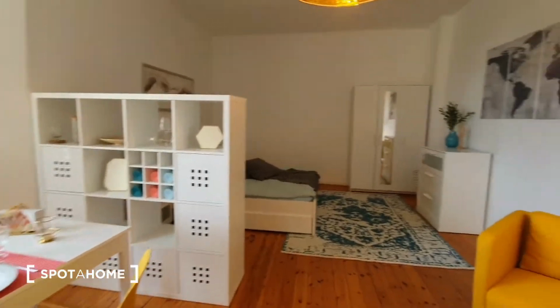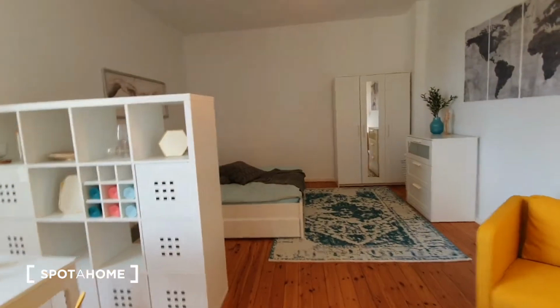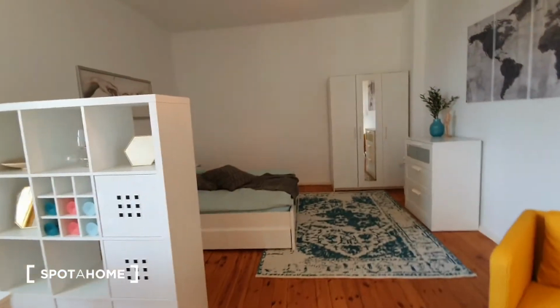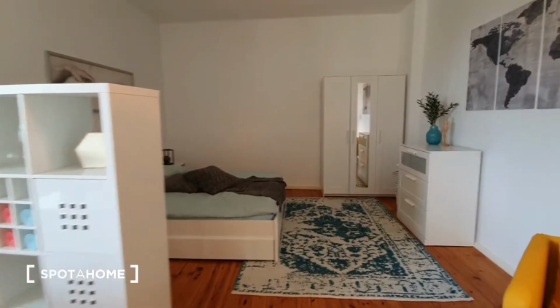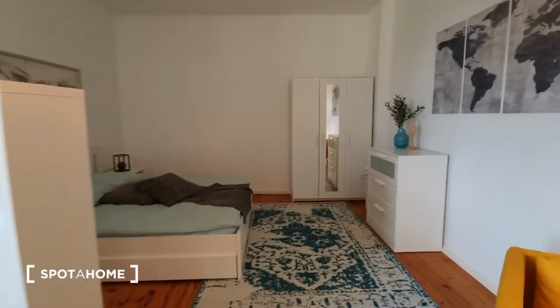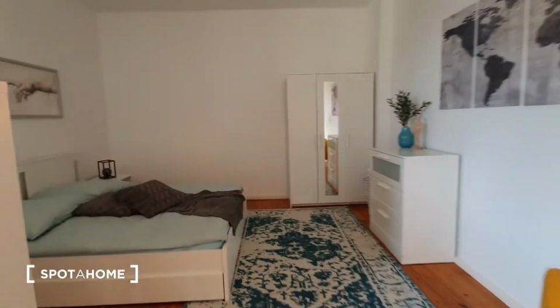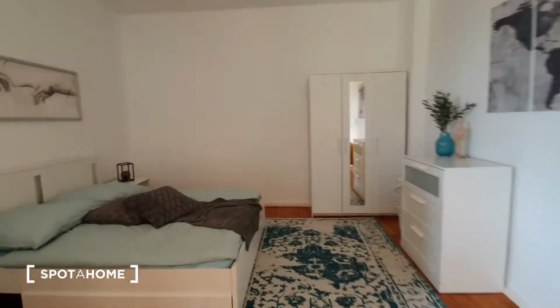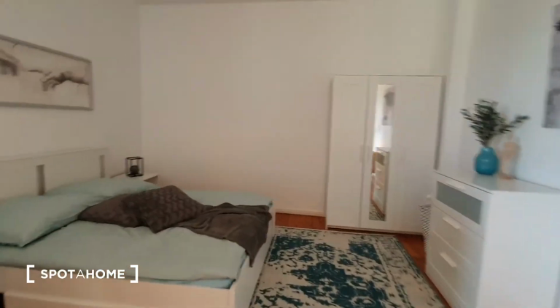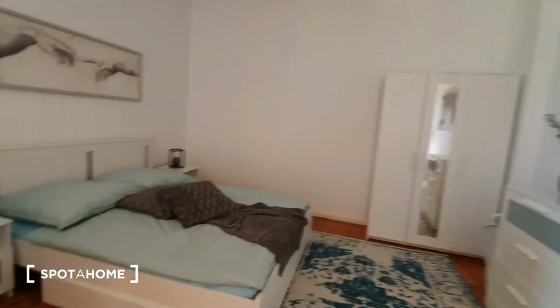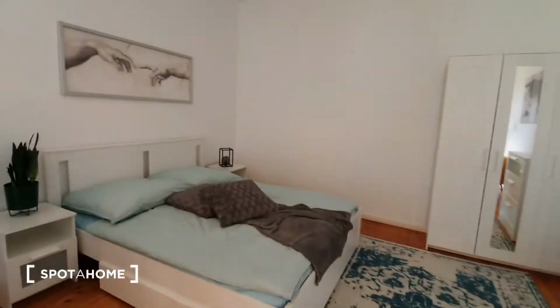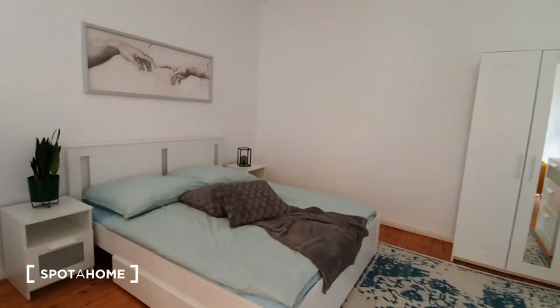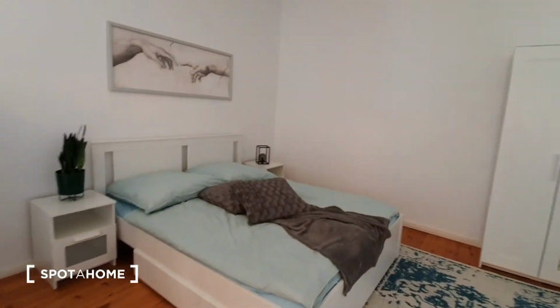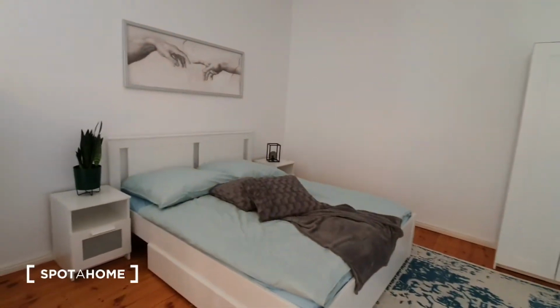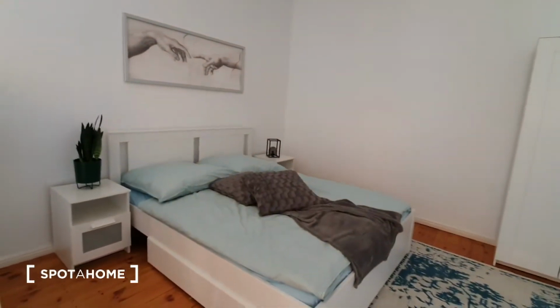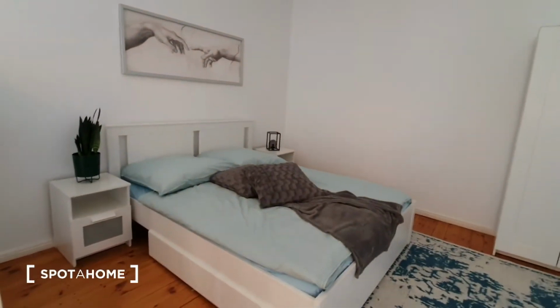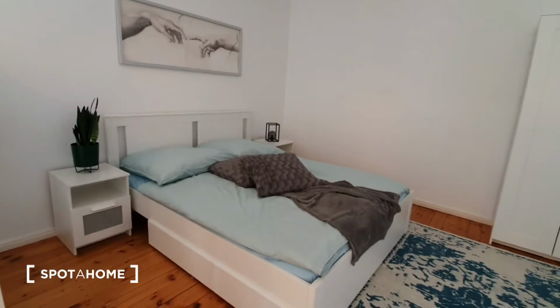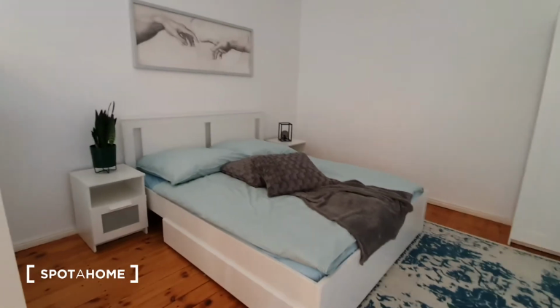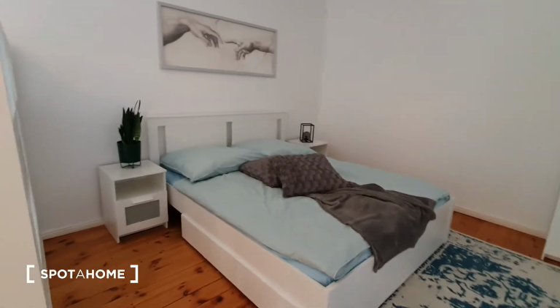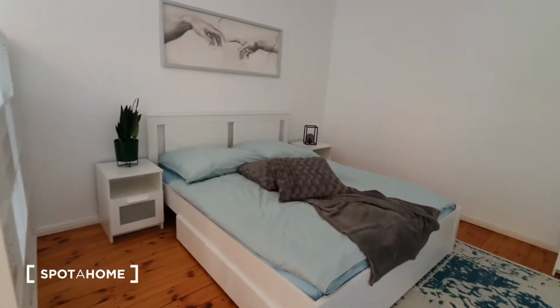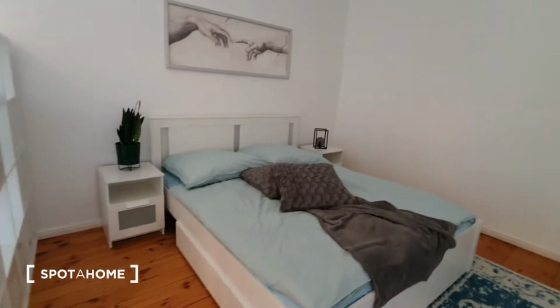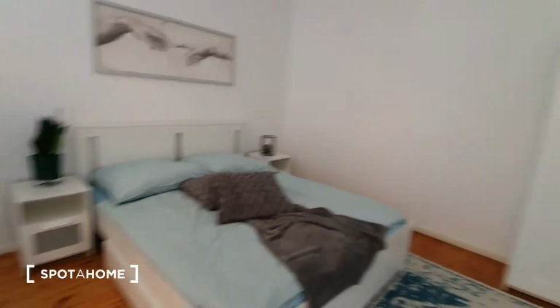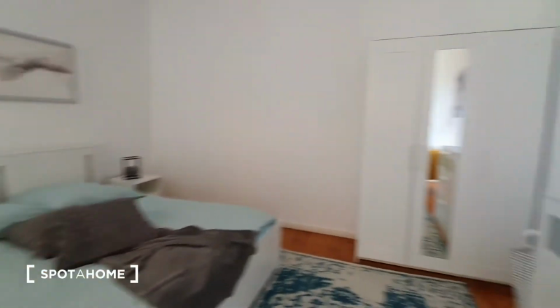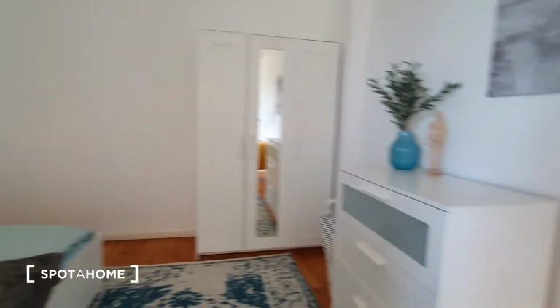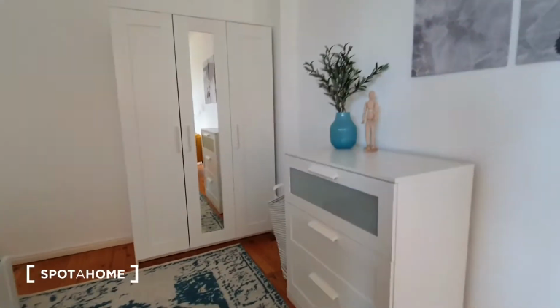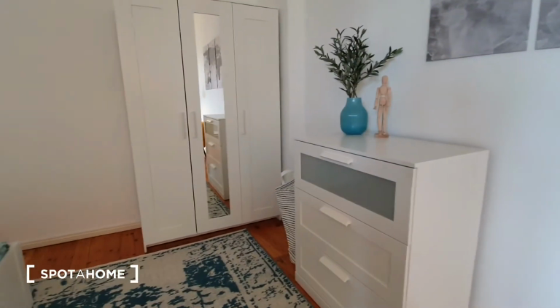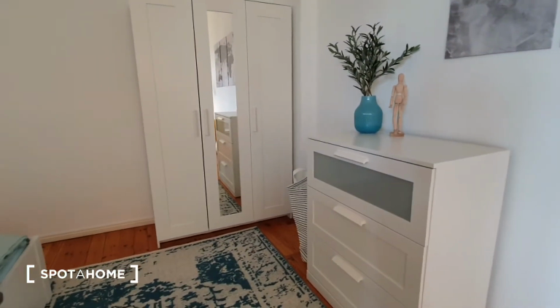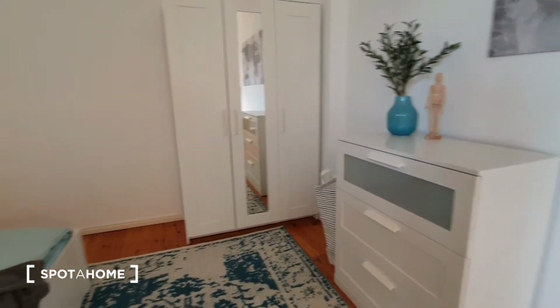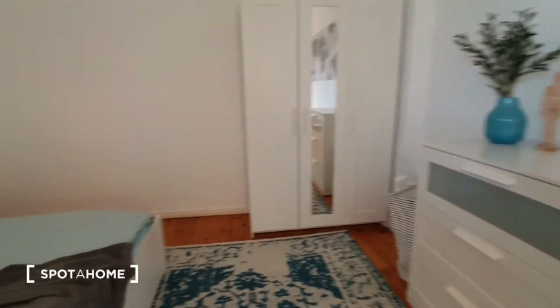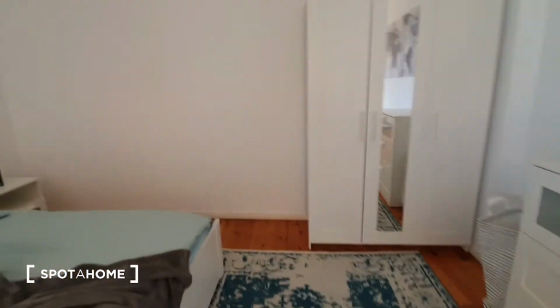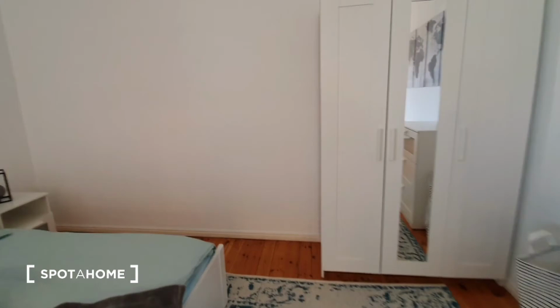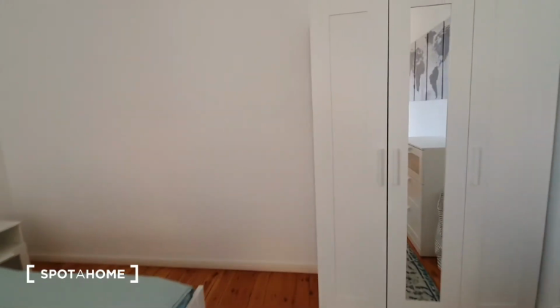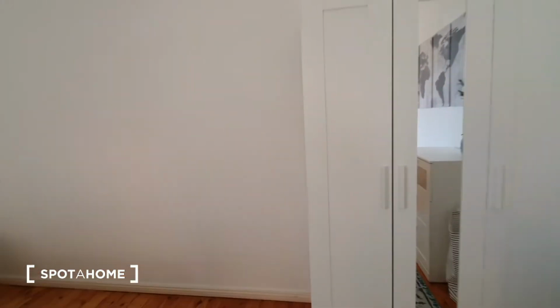And here we are in the bedroom area. You have a double bed, then you have this closet and then you have this wardrobe.